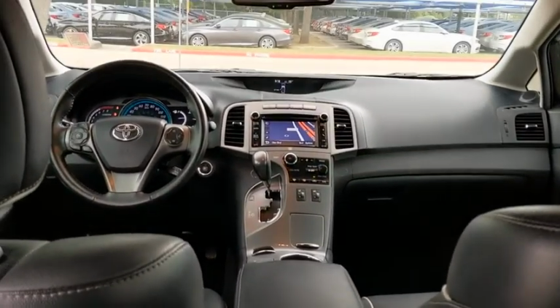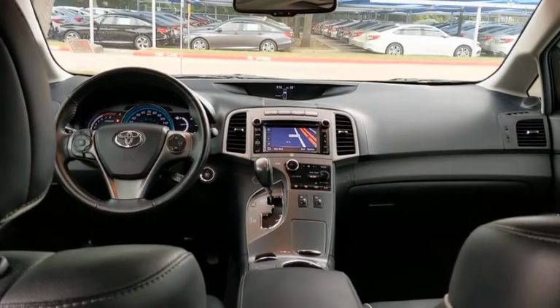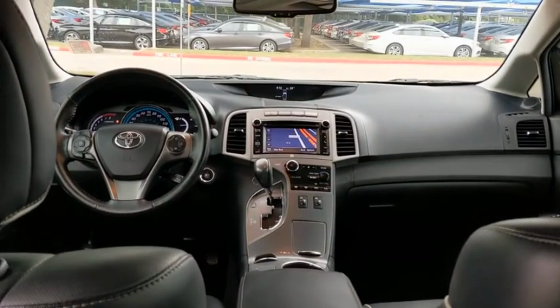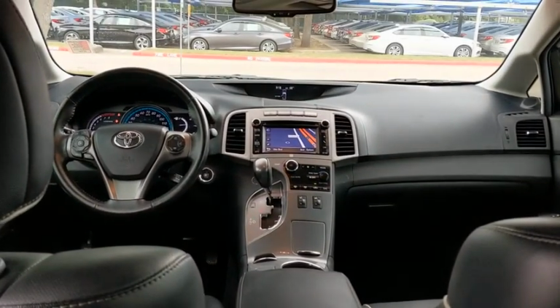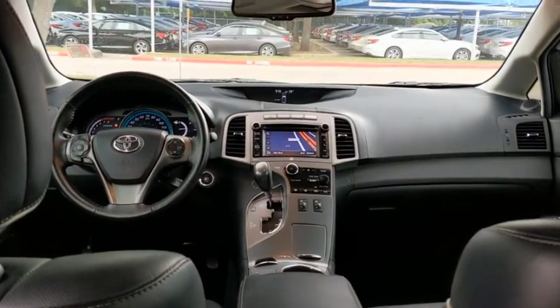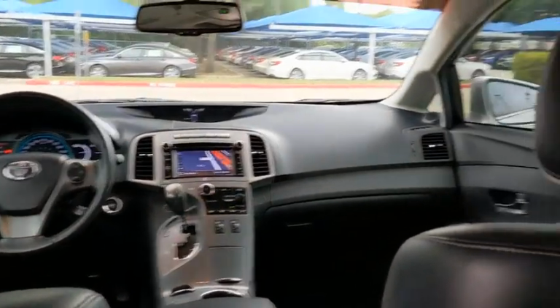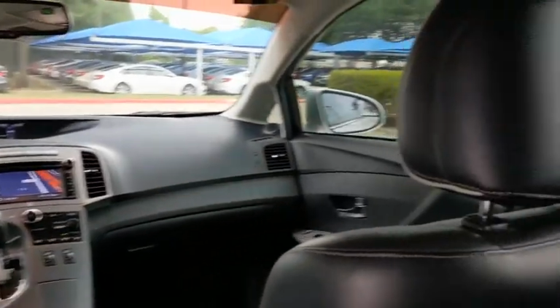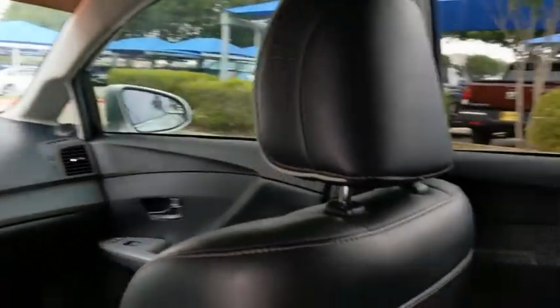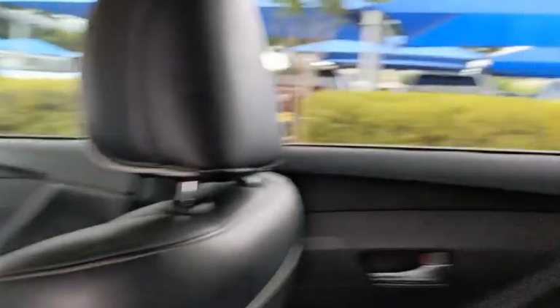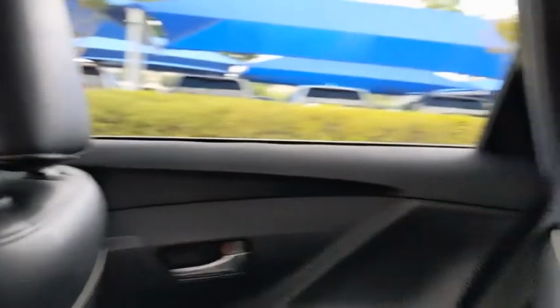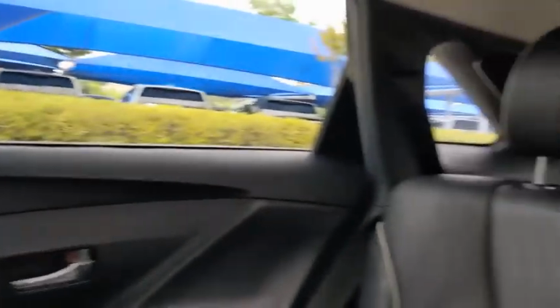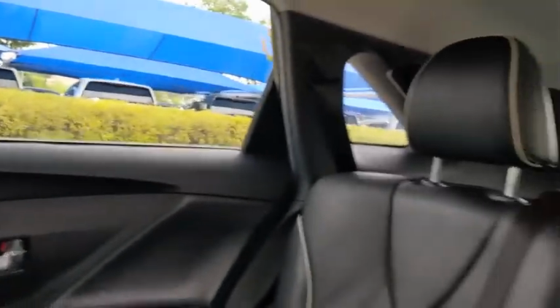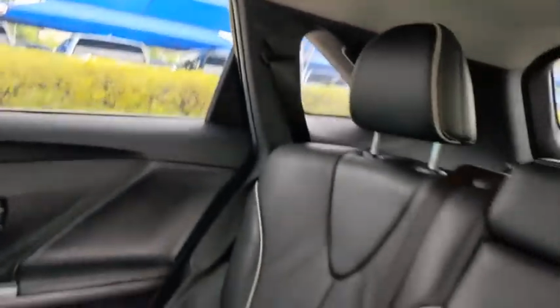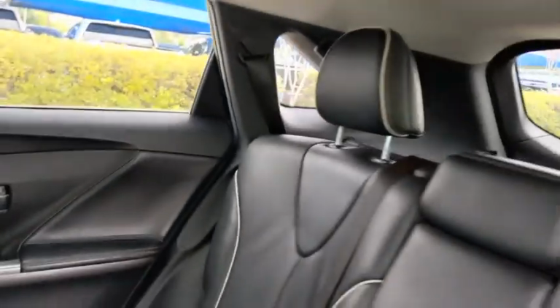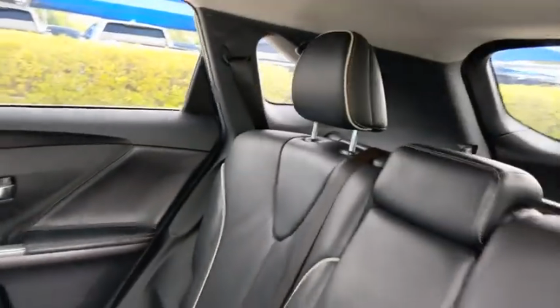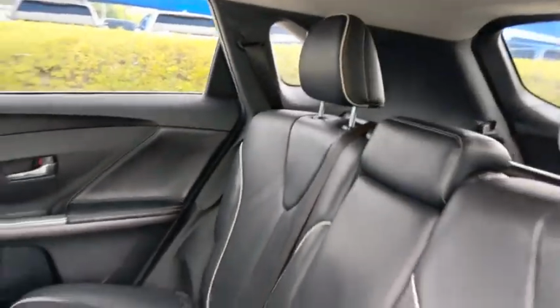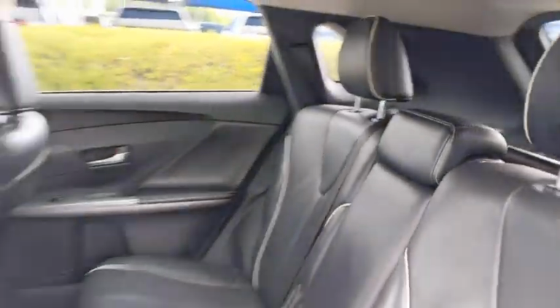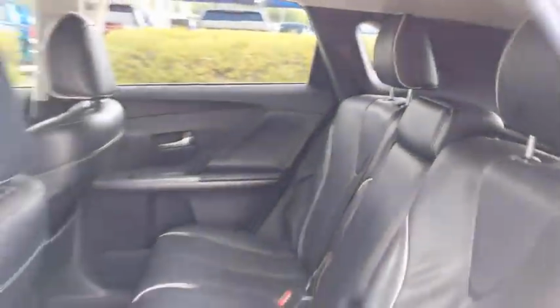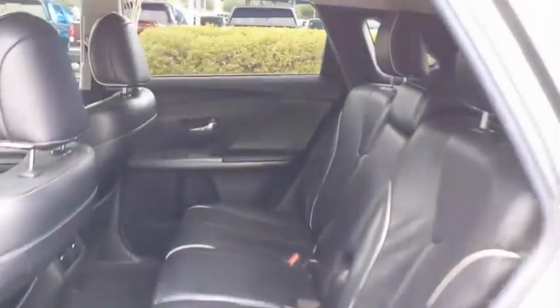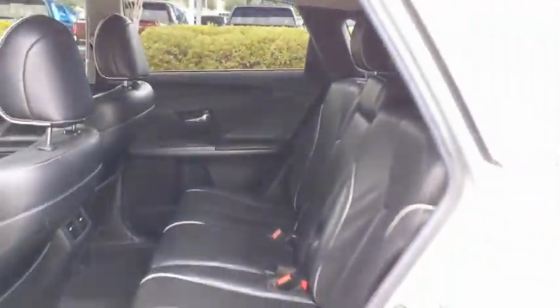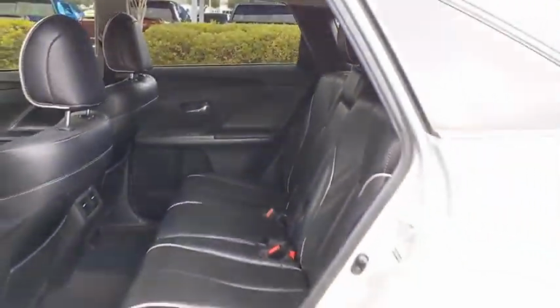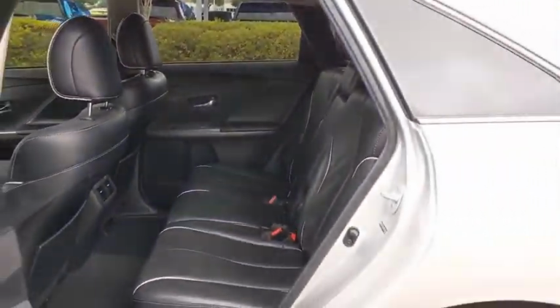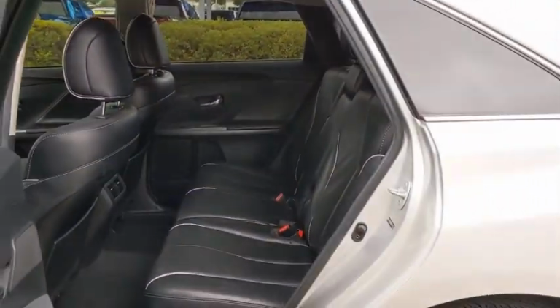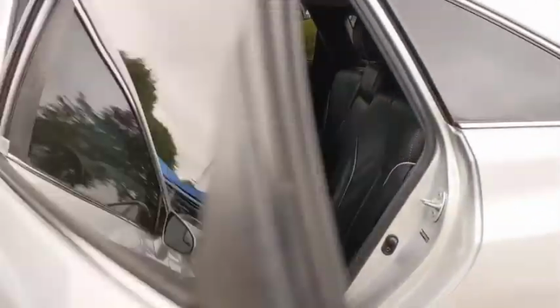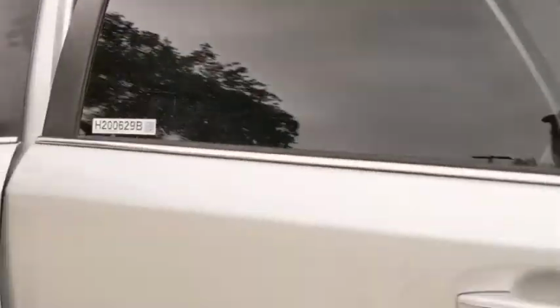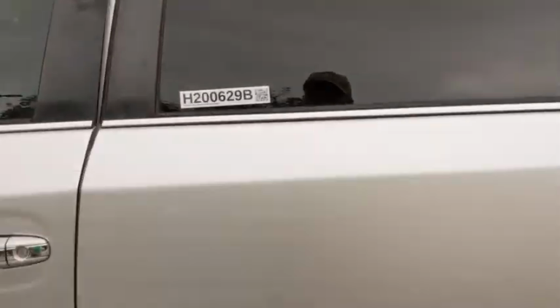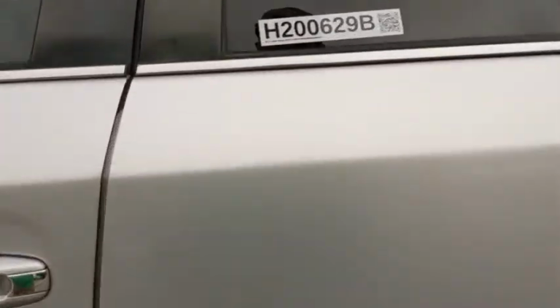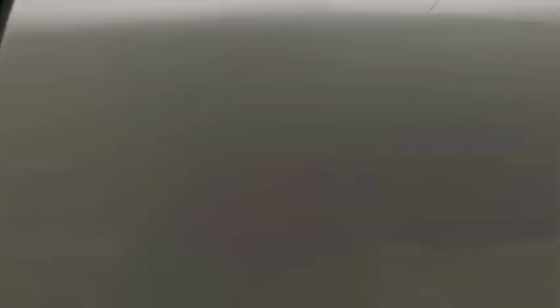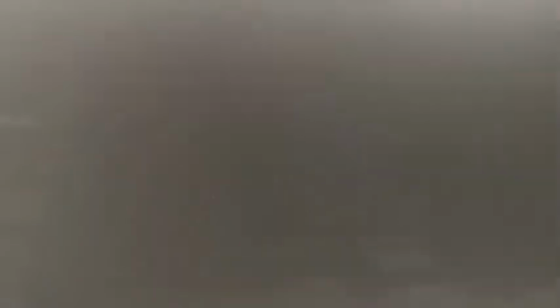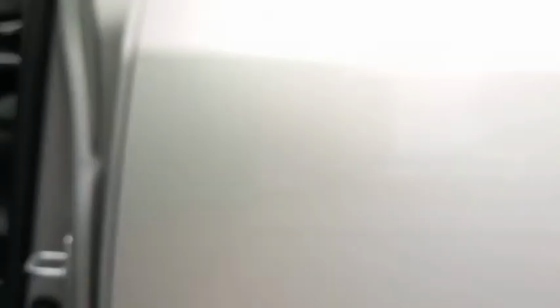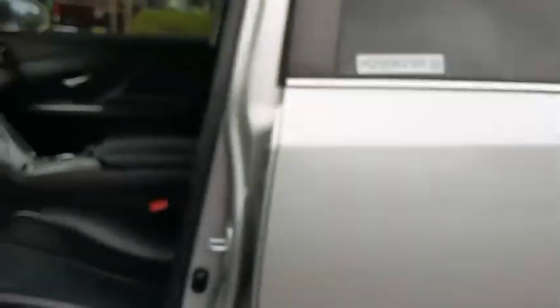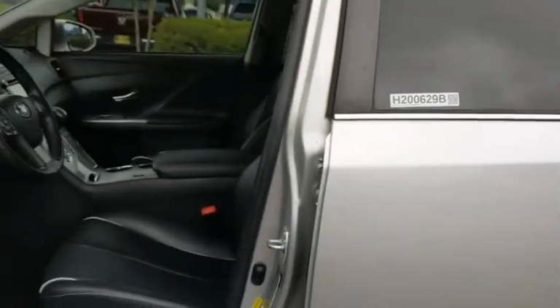aluminum wheels, auto-dimming rear view mirror, universal garage door opener, front wheel drive, climate control, rear defrost, passenger airbag,